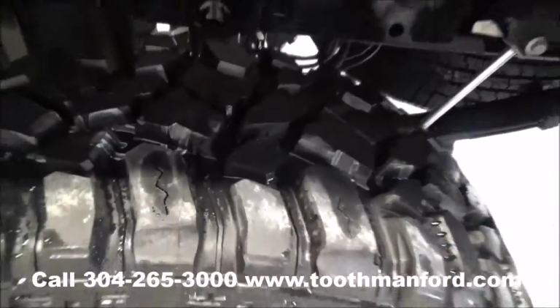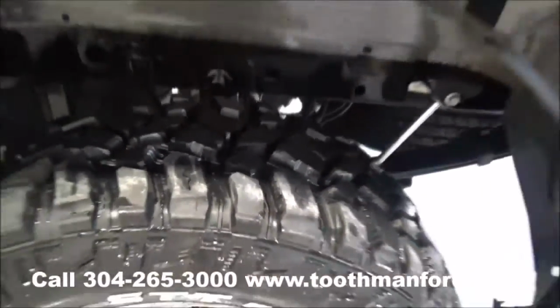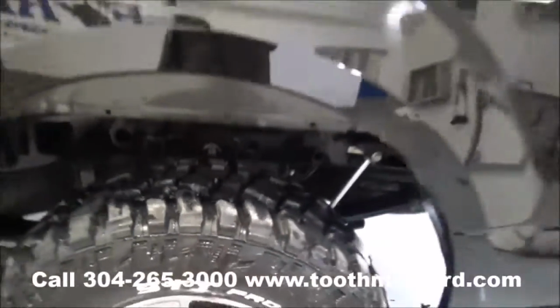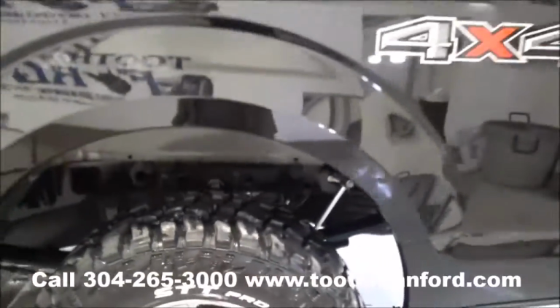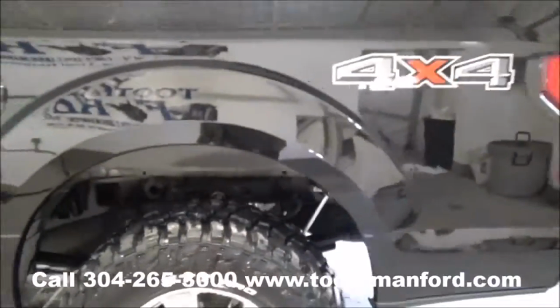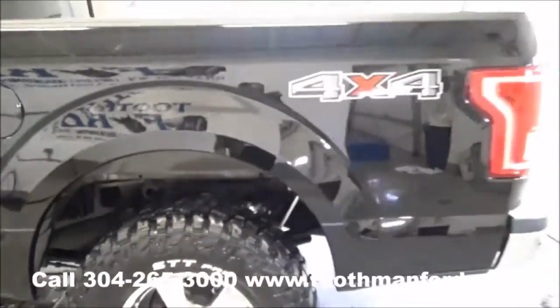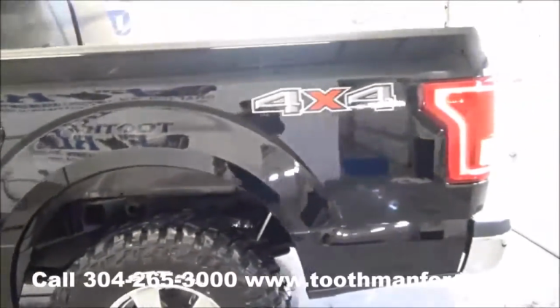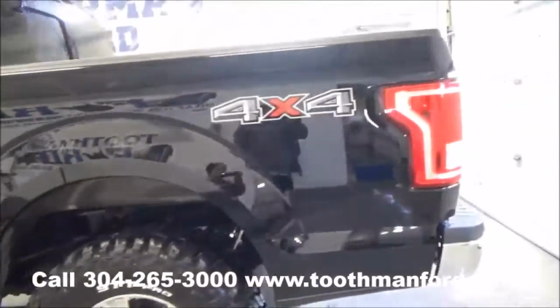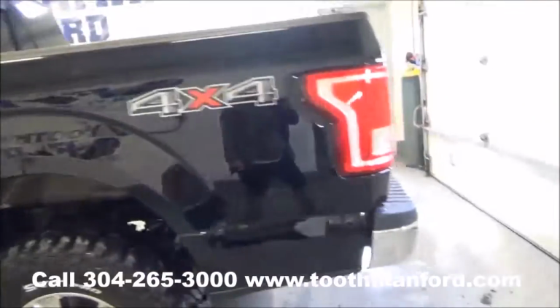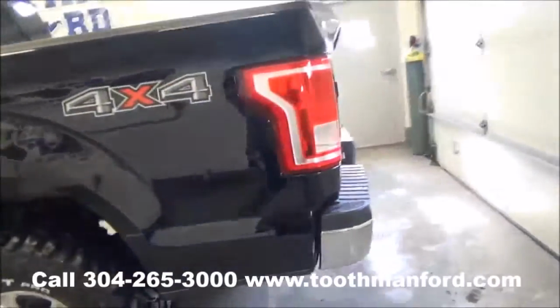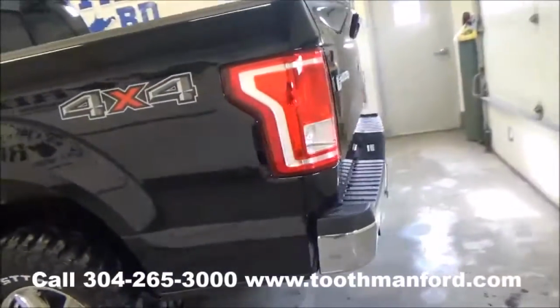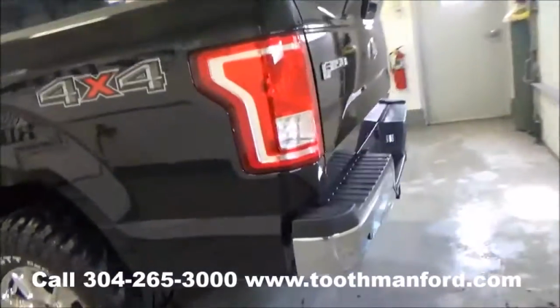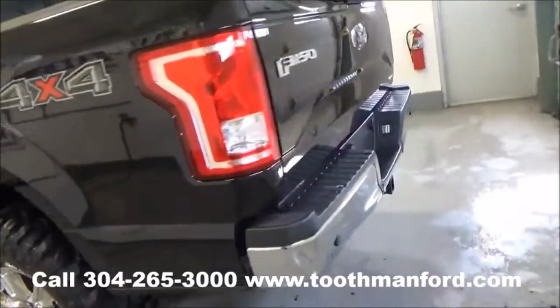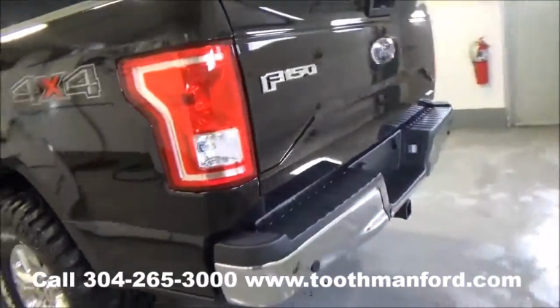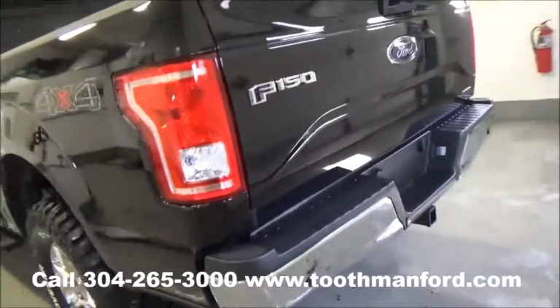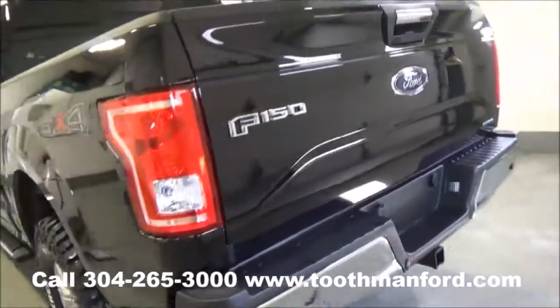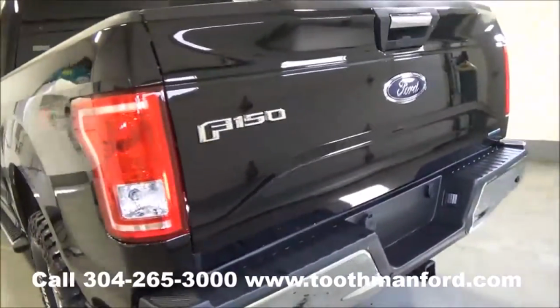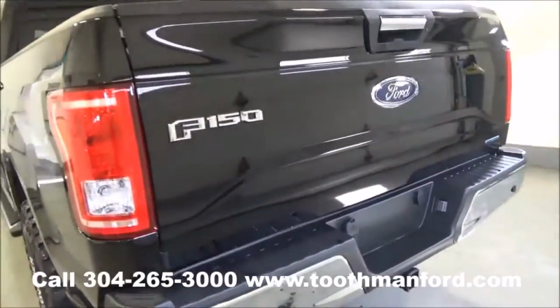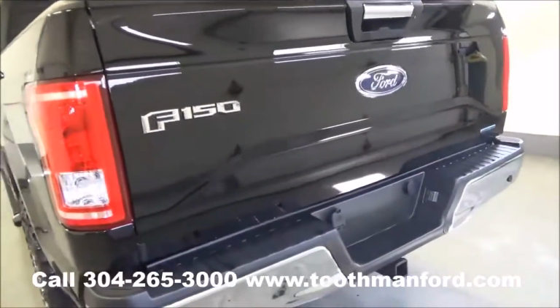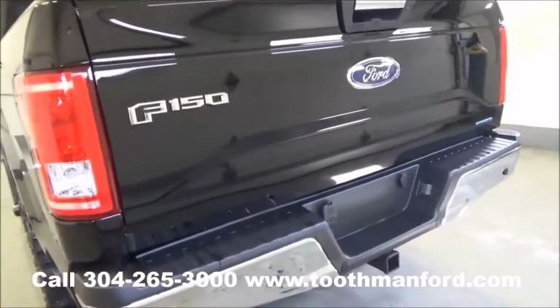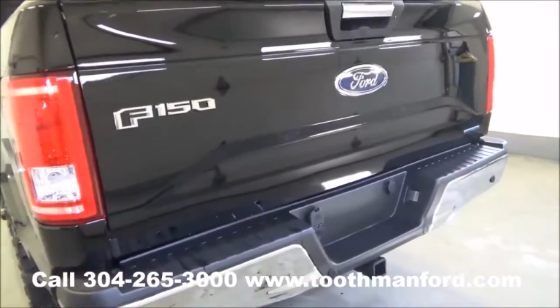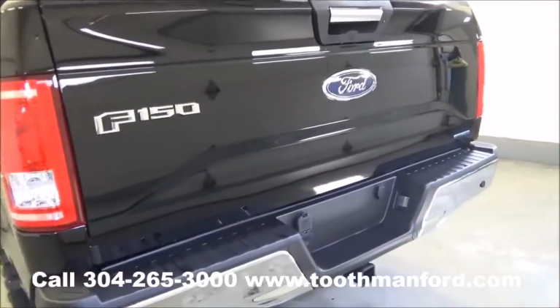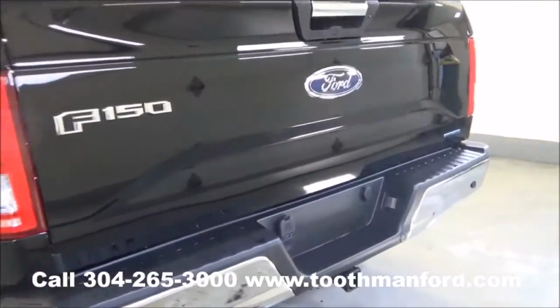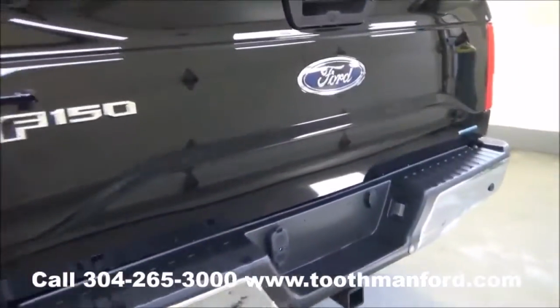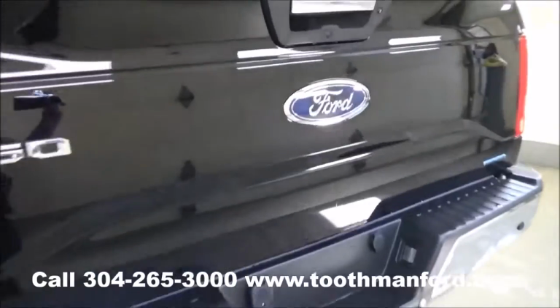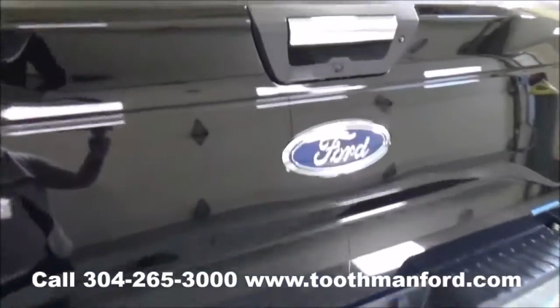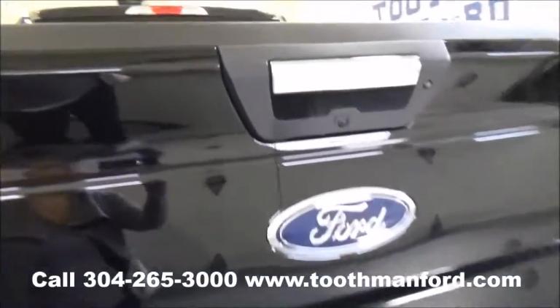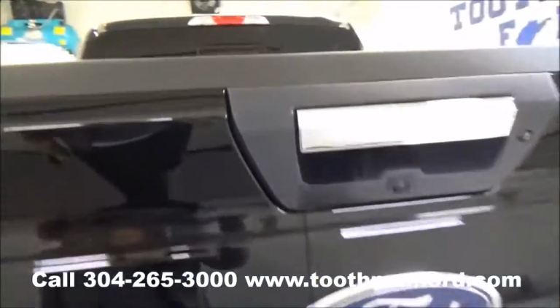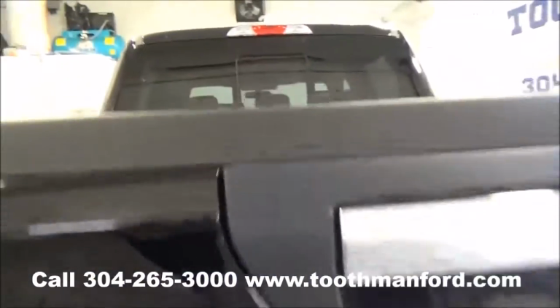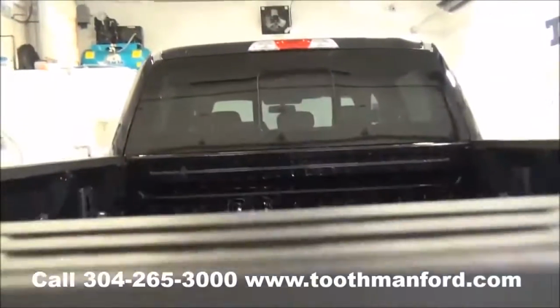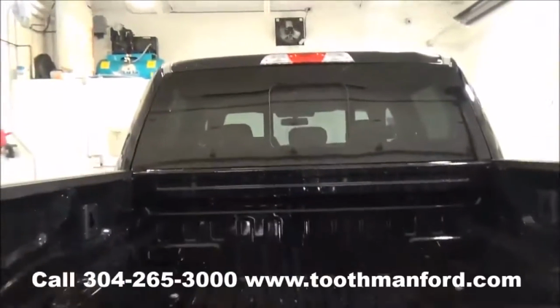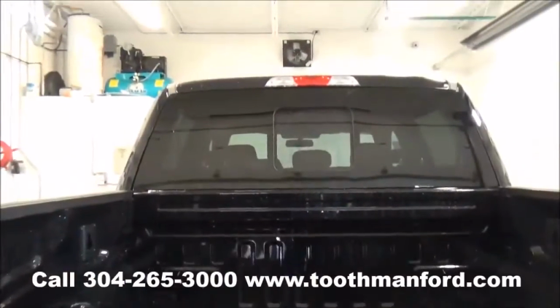Moving to the back, it has a backup camera, backup sensors, tow package, and power back glass.